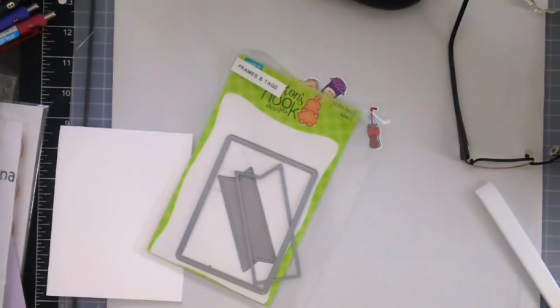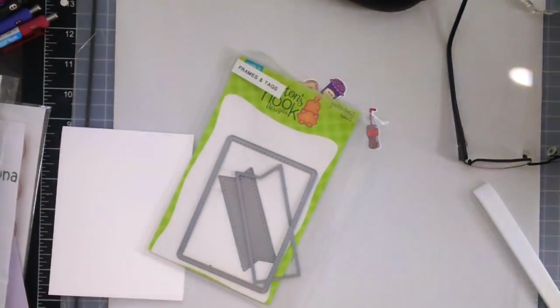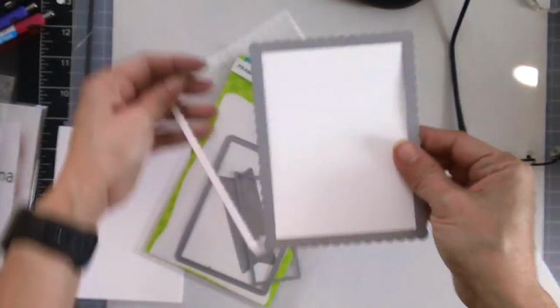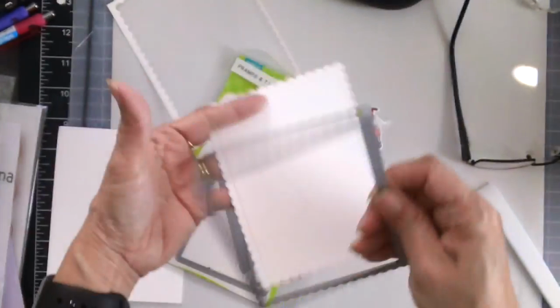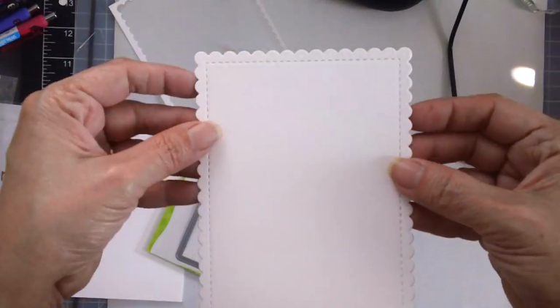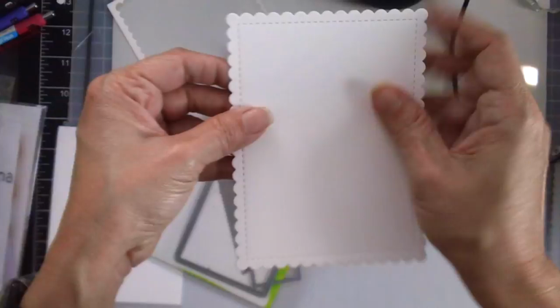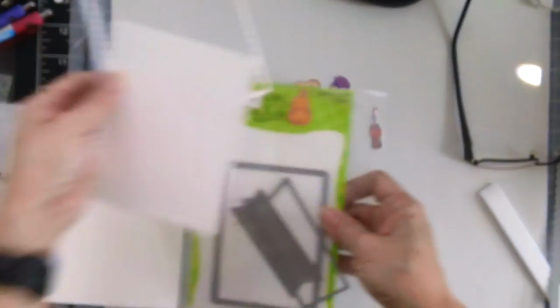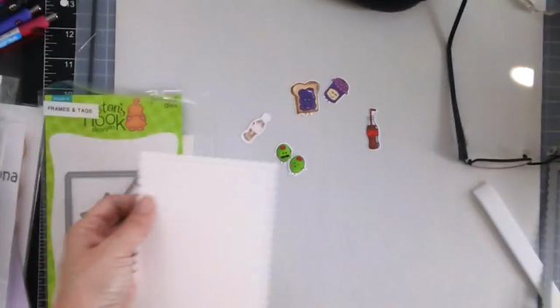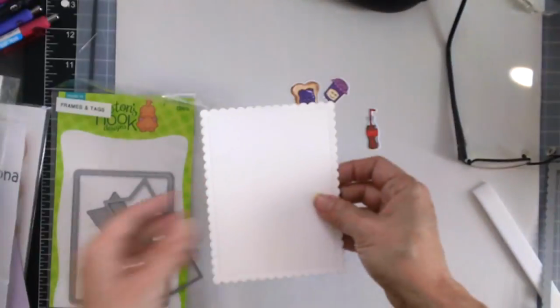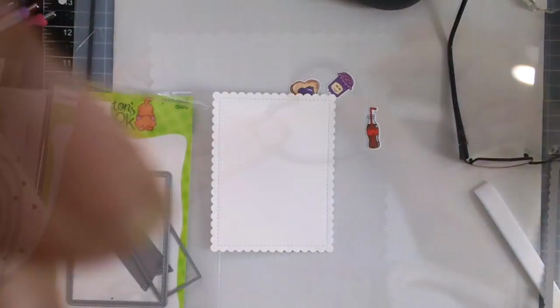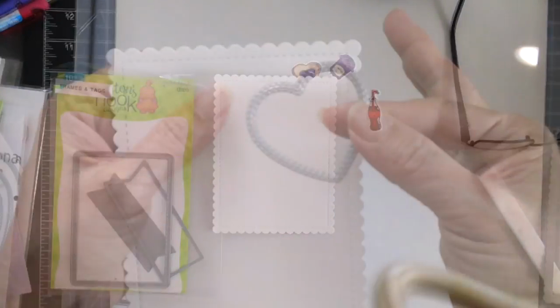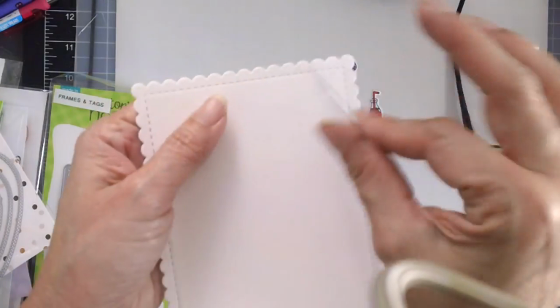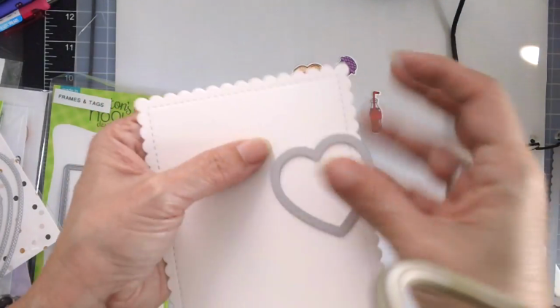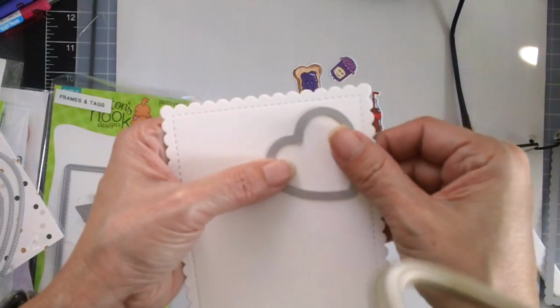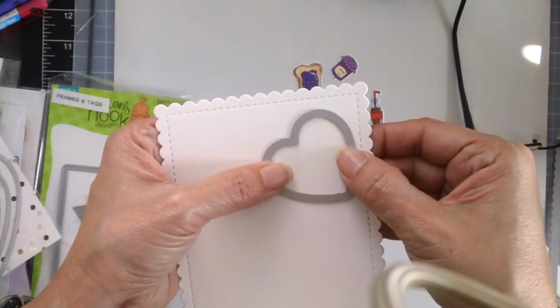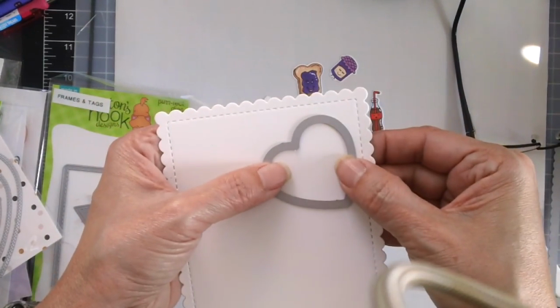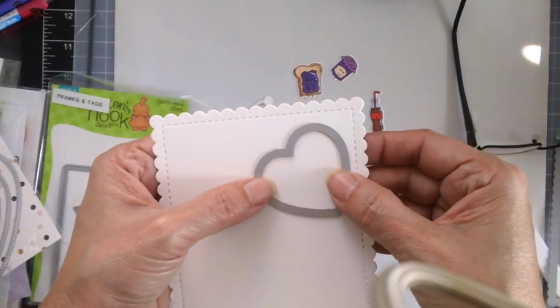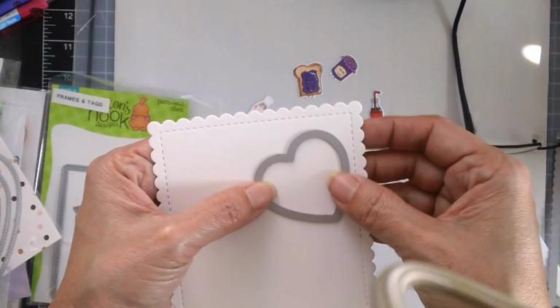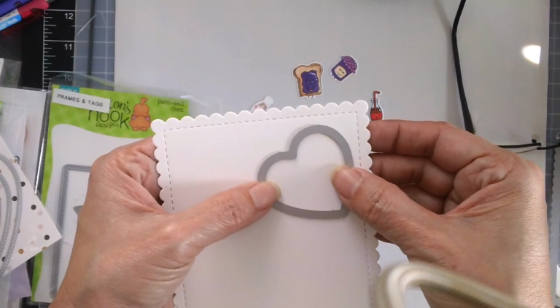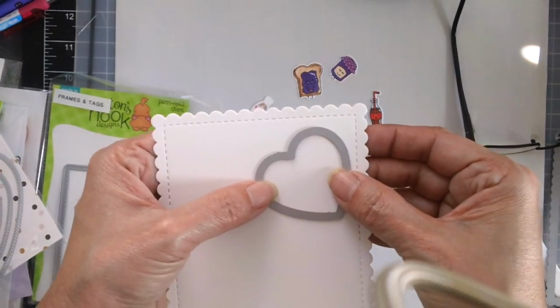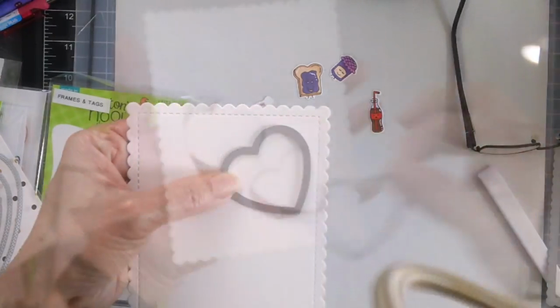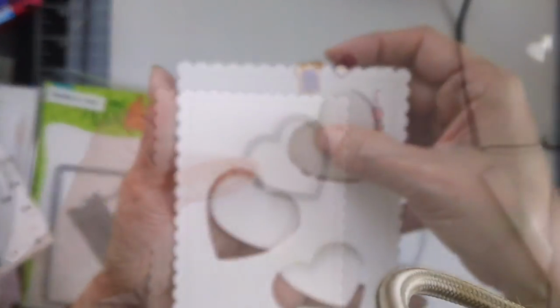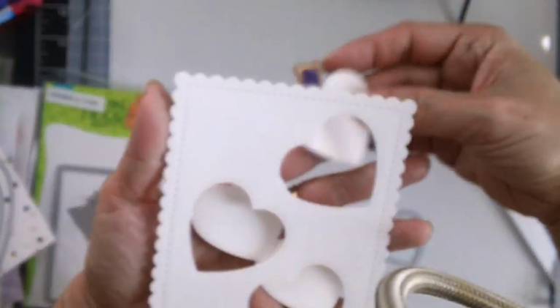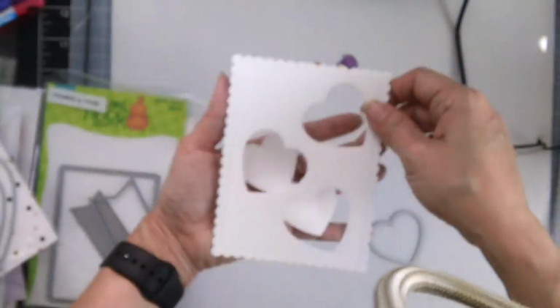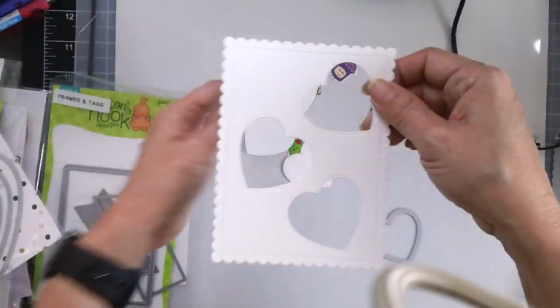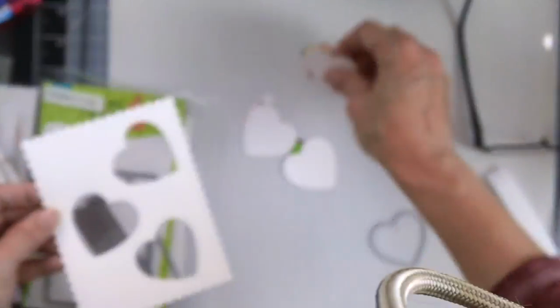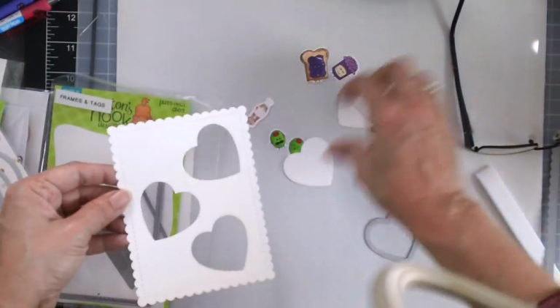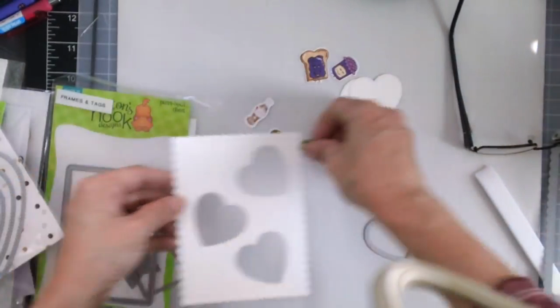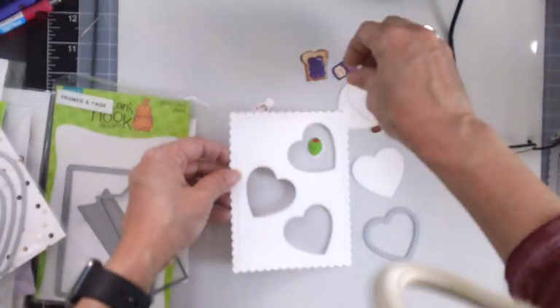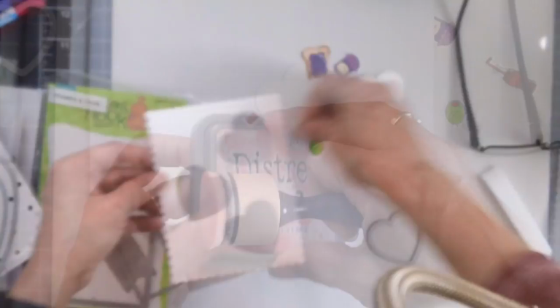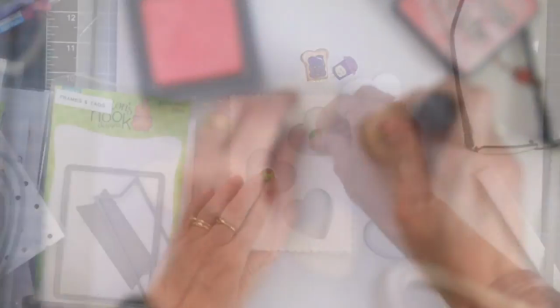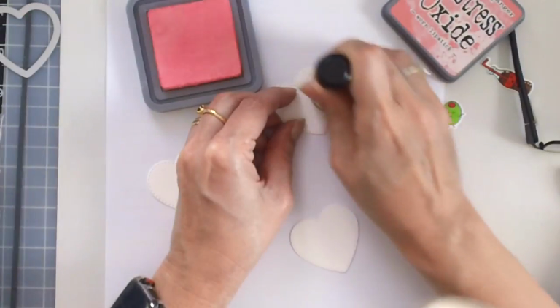I am using the scallop die from the Frames and Flags die set by Newton's Nook, and then I am going to use a double stitch heart die that I have from my stash to cut out those little heart windows.